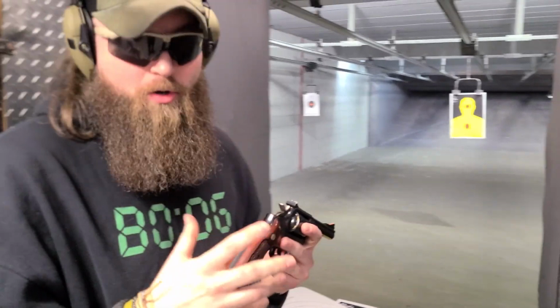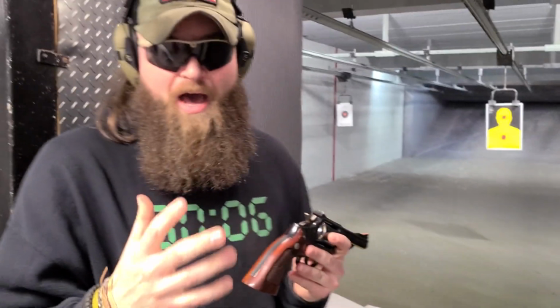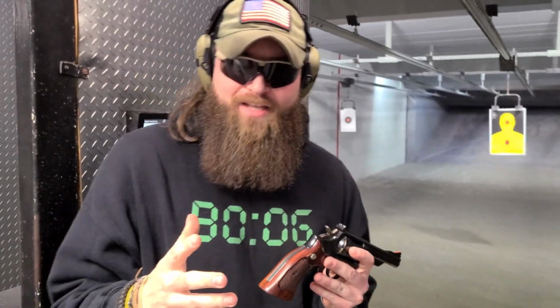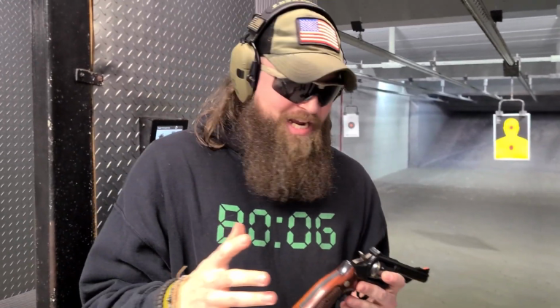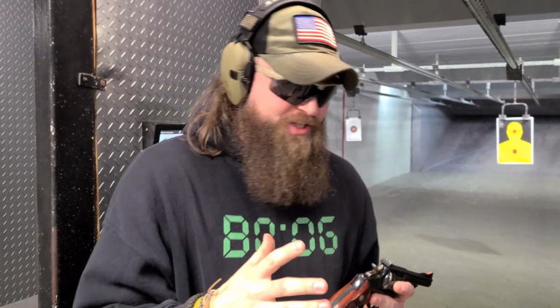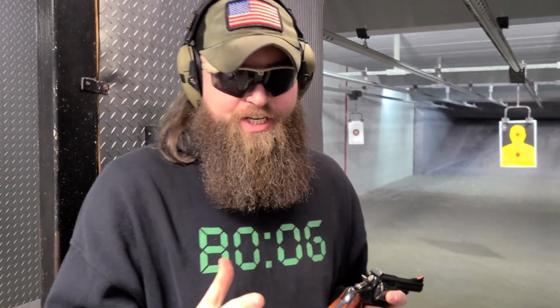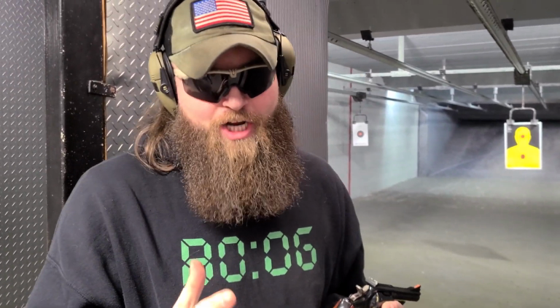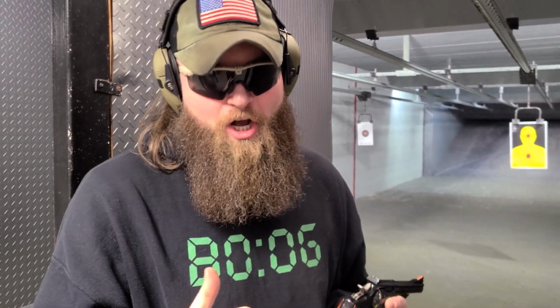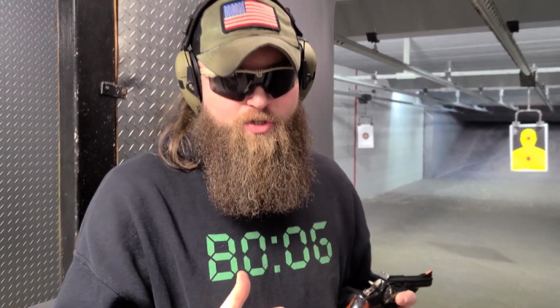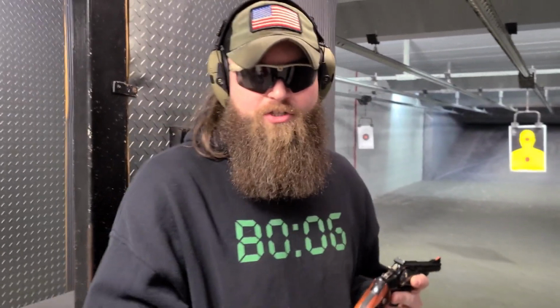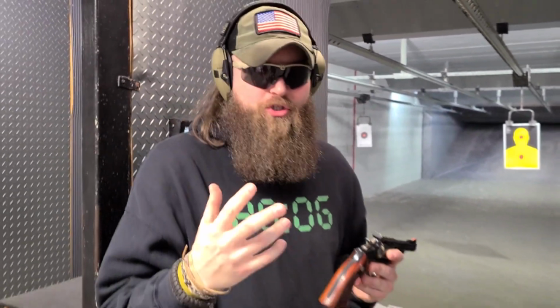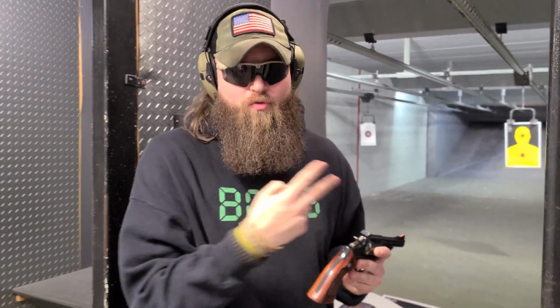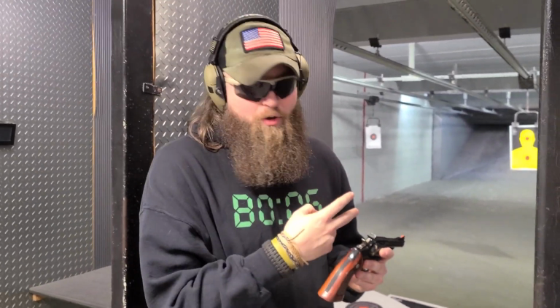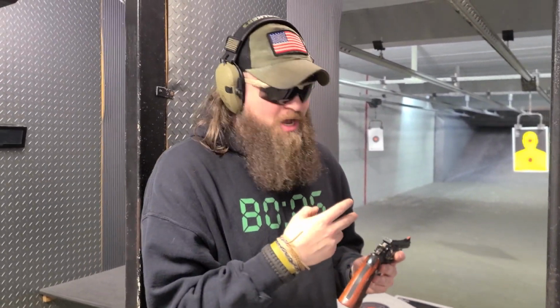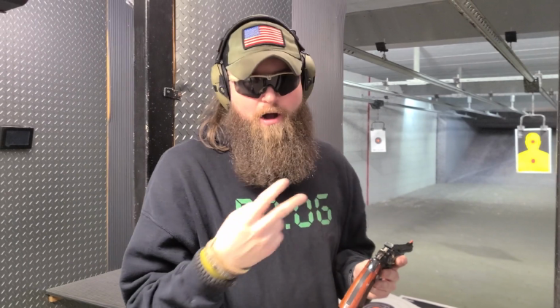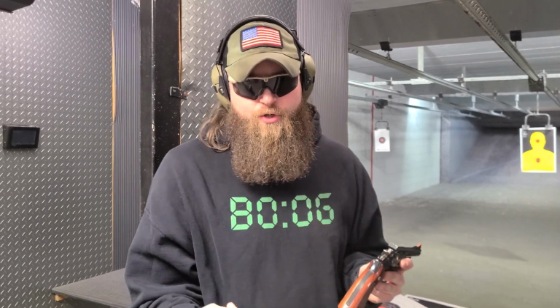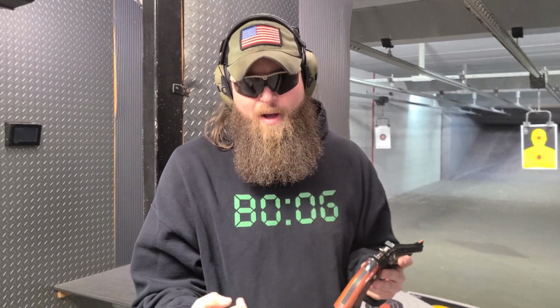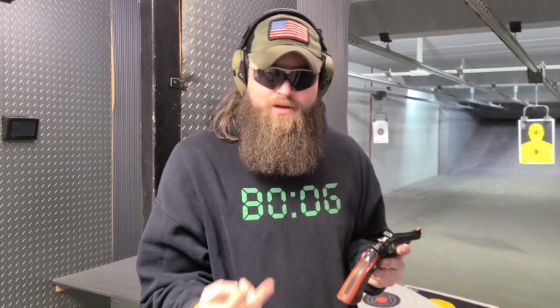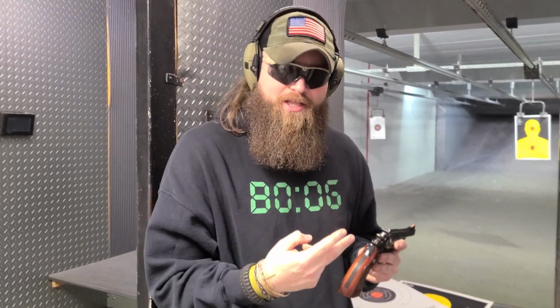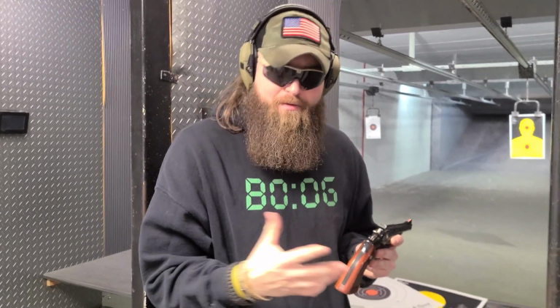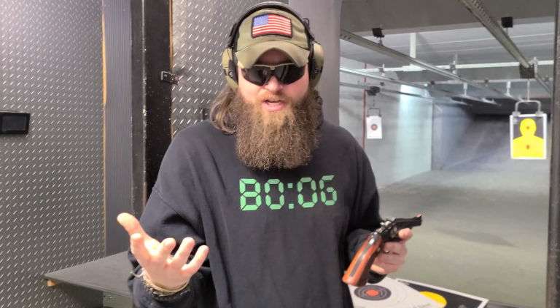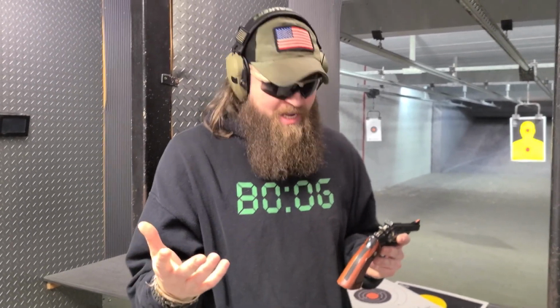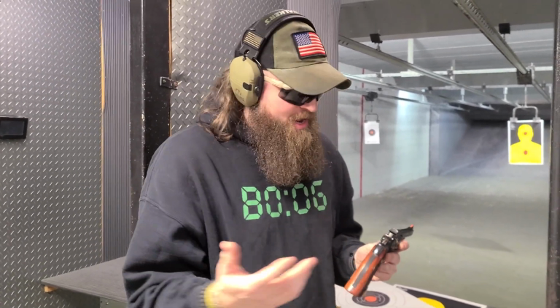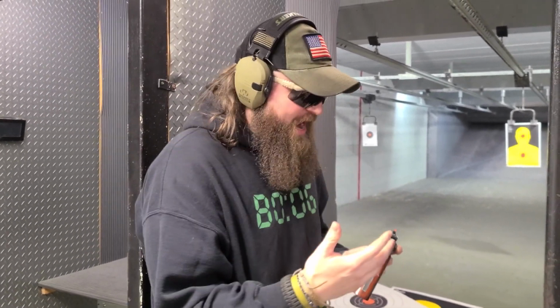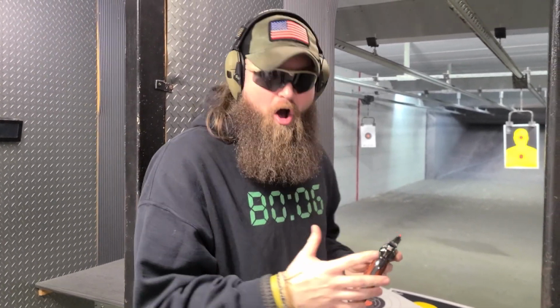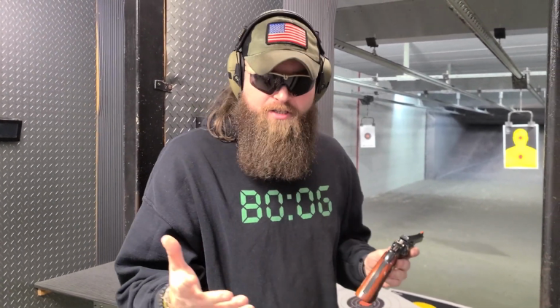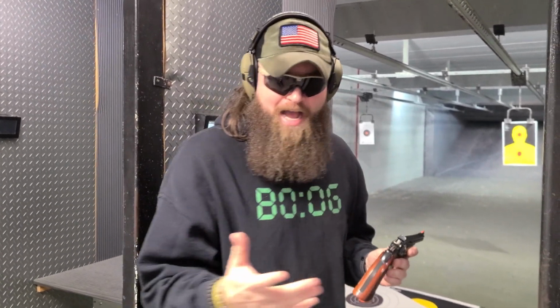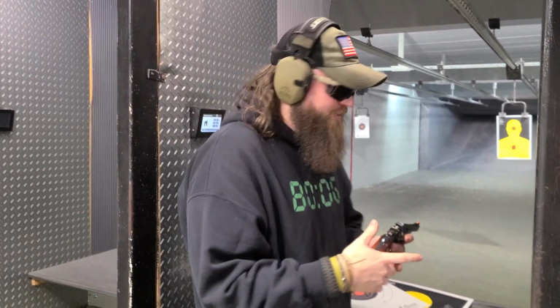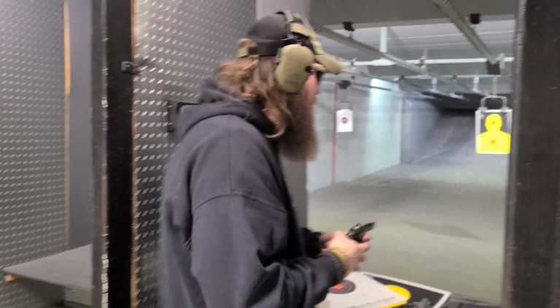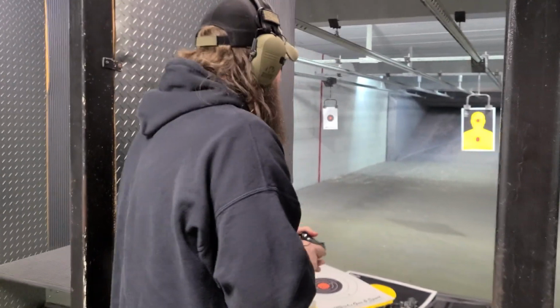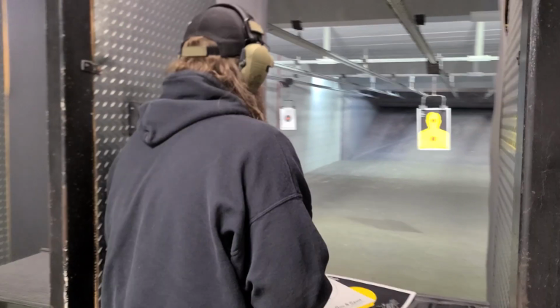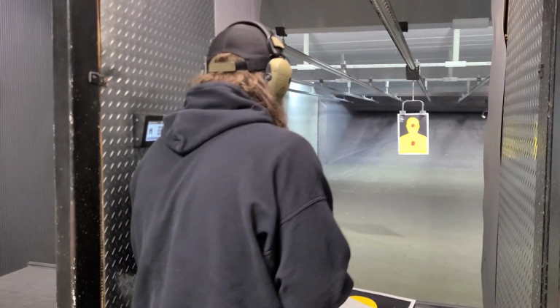So the Model 19 is a six-shot gun. Two to the body, one to the head — Mozambique. And all double action. Check it out.